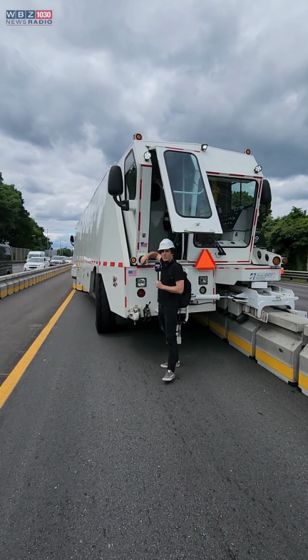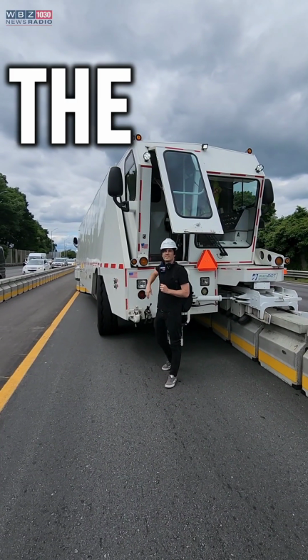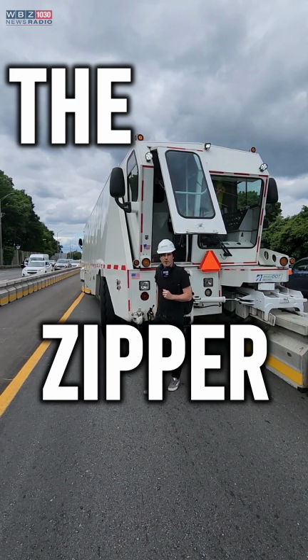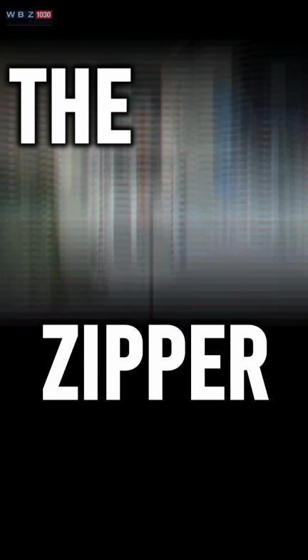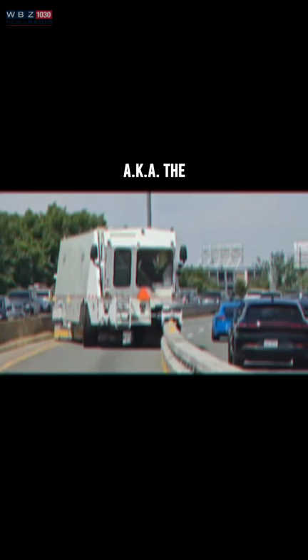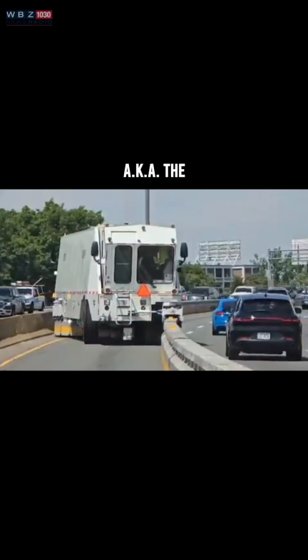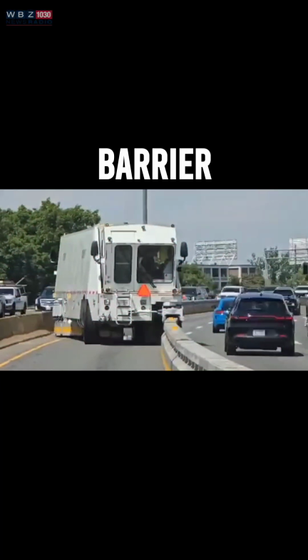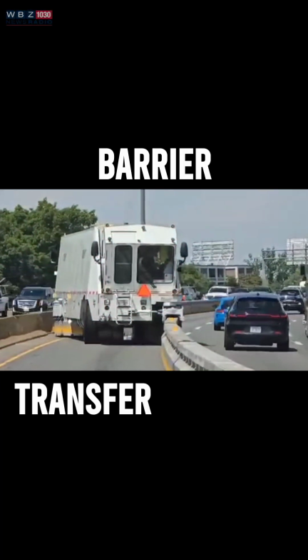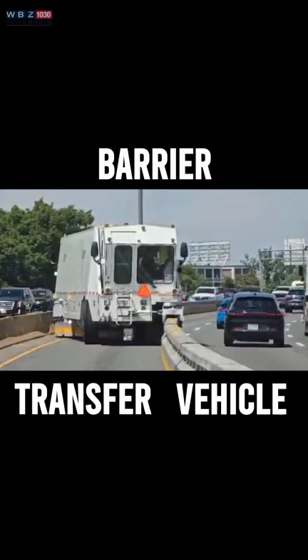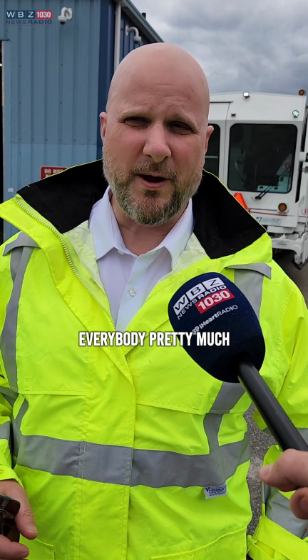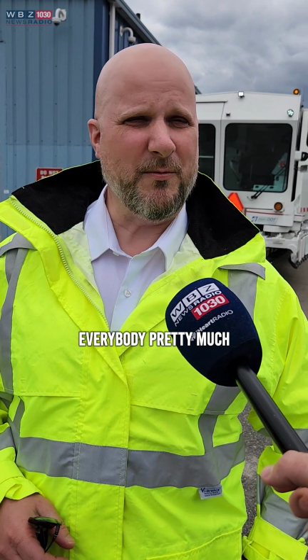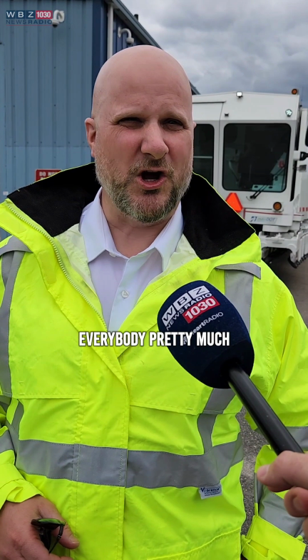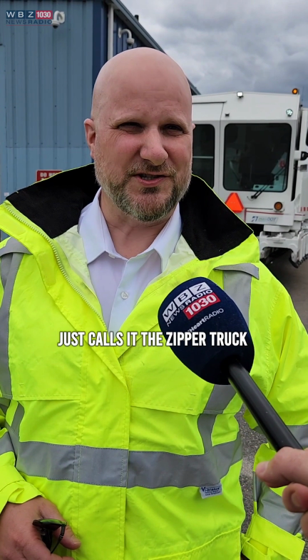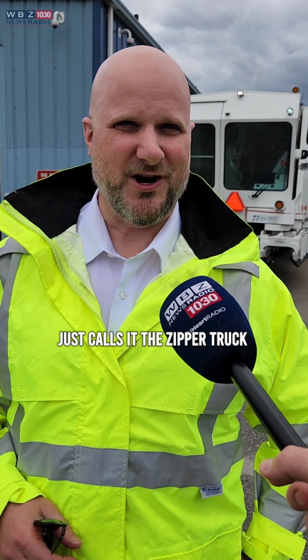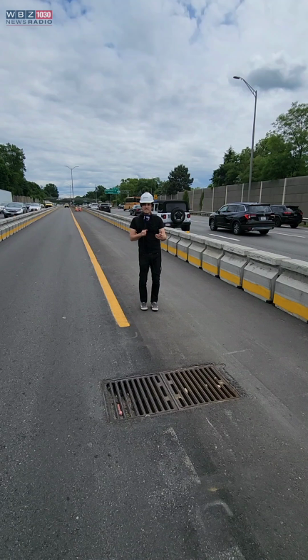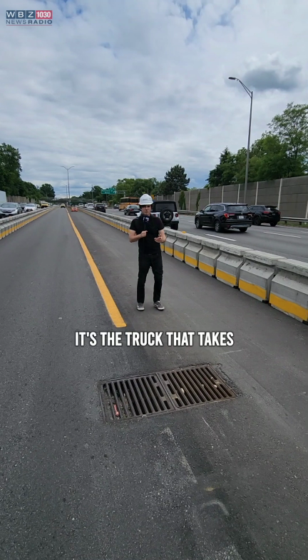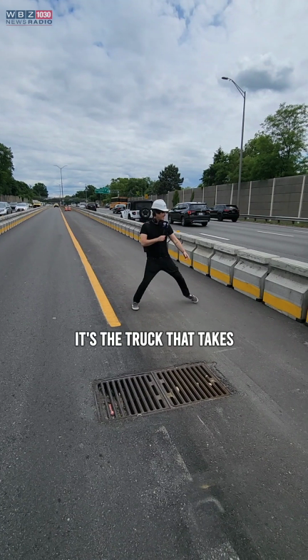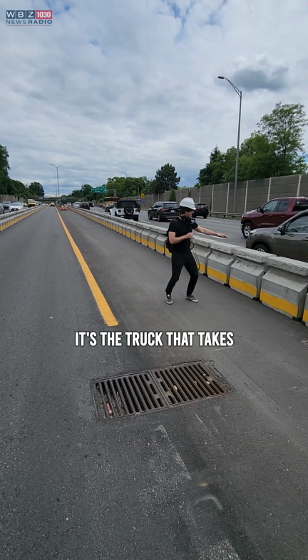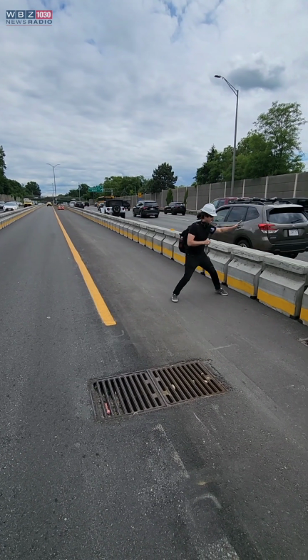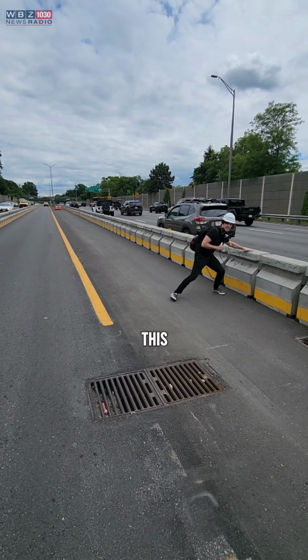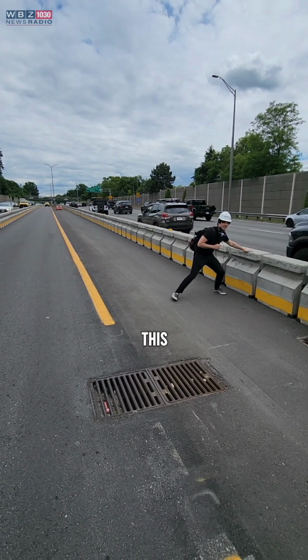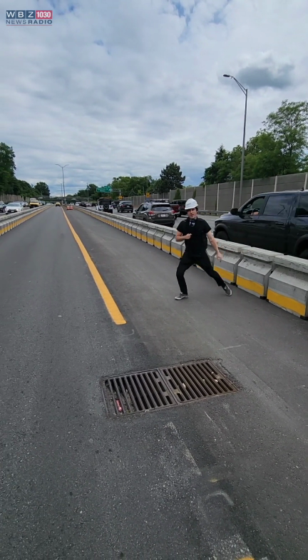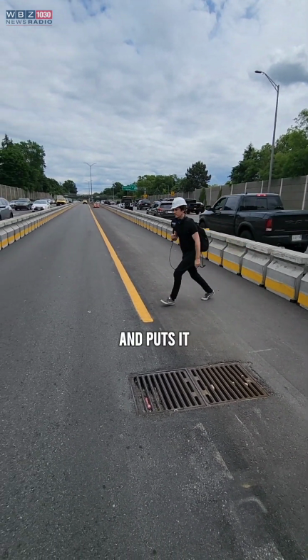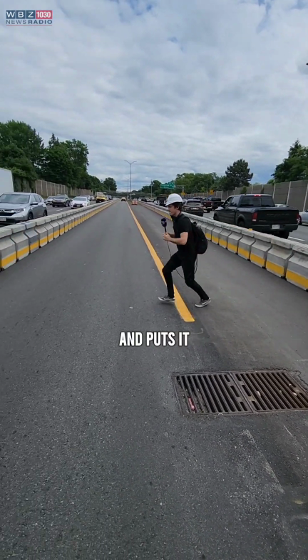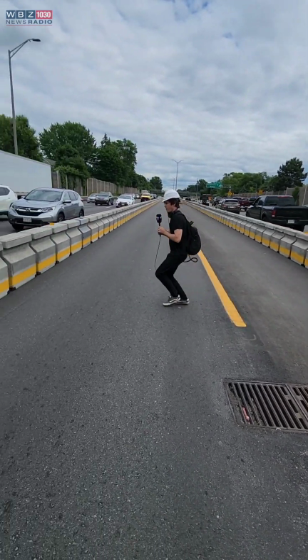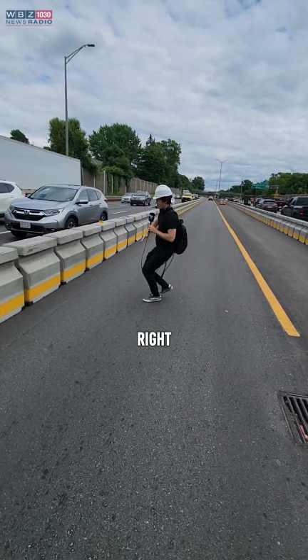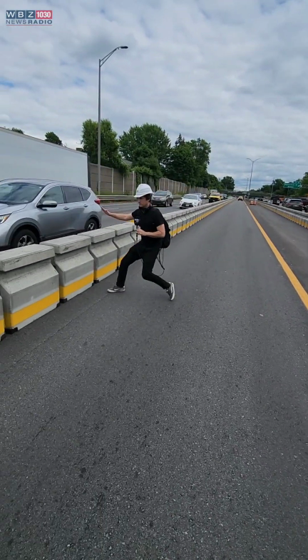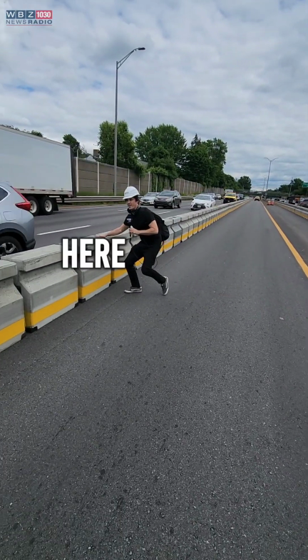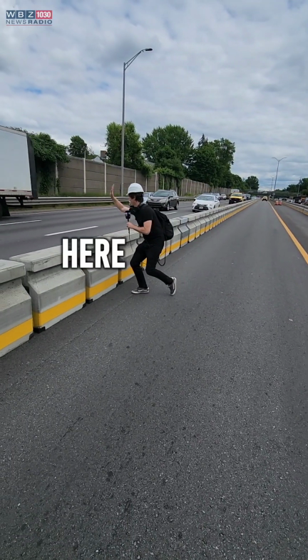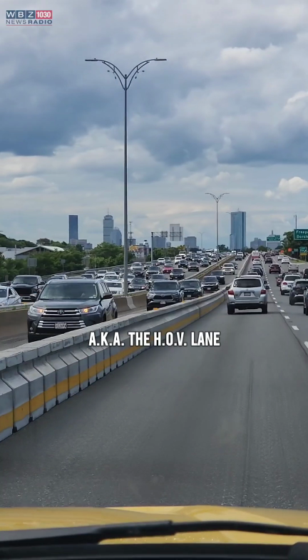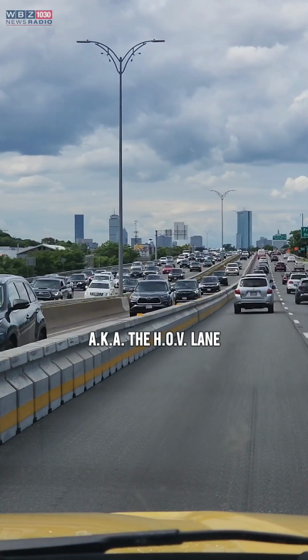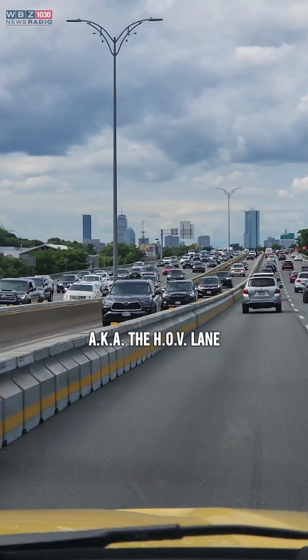The zipper — AKA the barrier transfer vehicle. Everybody pretty much just calls it the zipper truck. It's the truck that takes this and puts it right here — AKA the HOV lane.